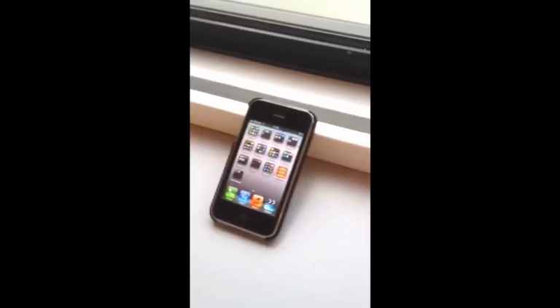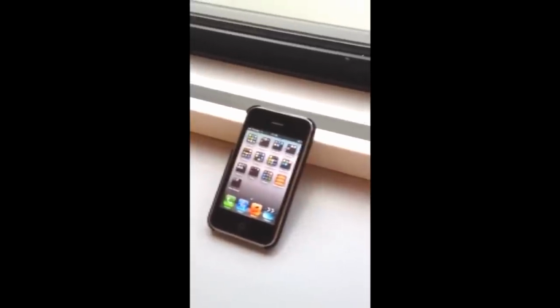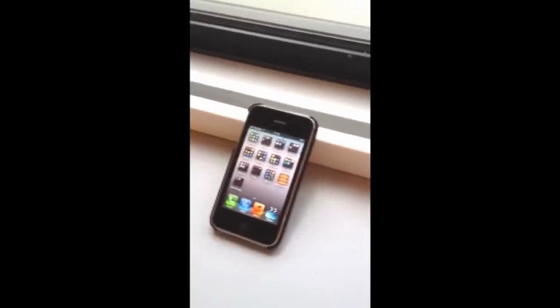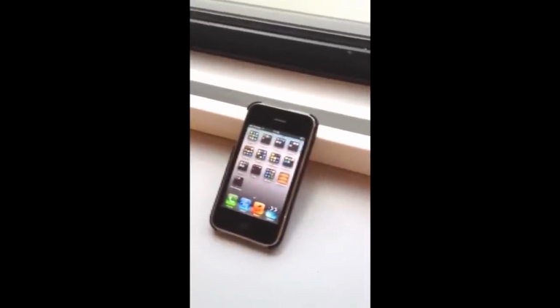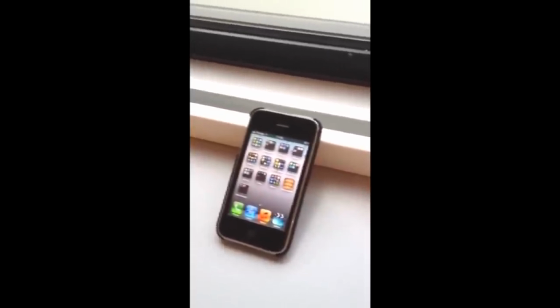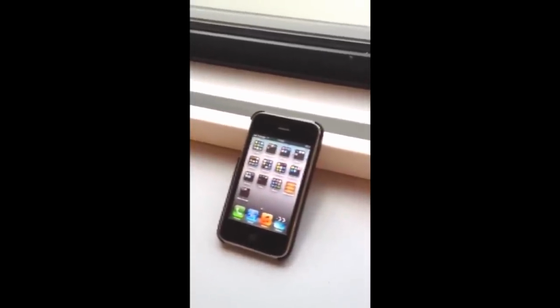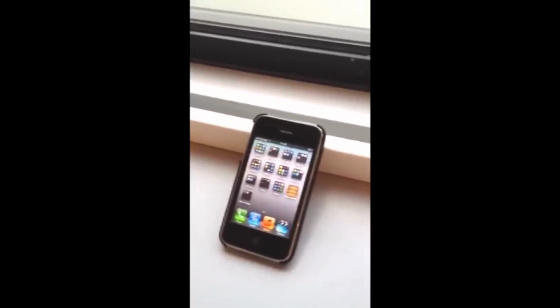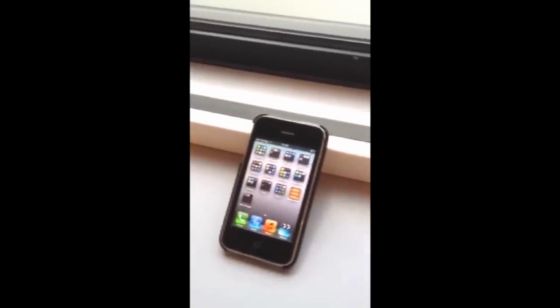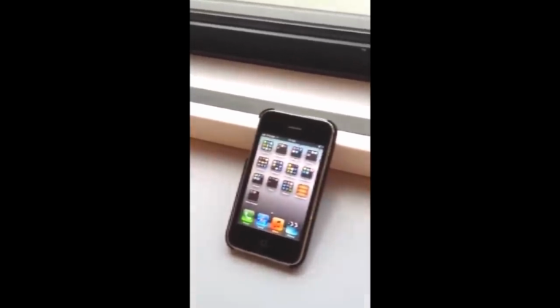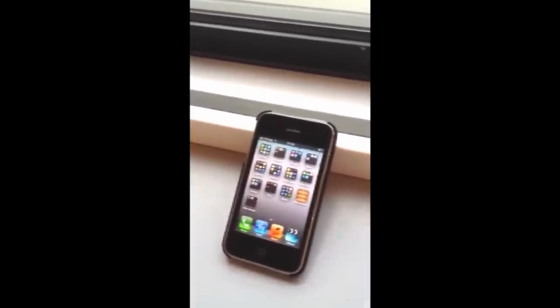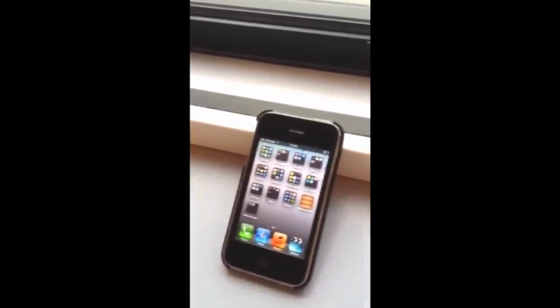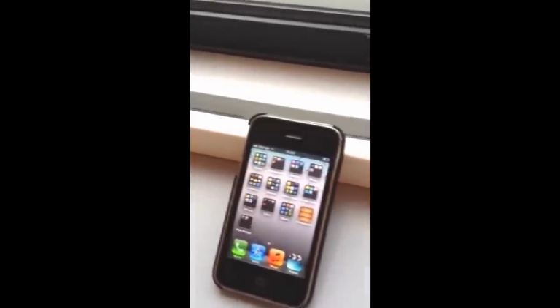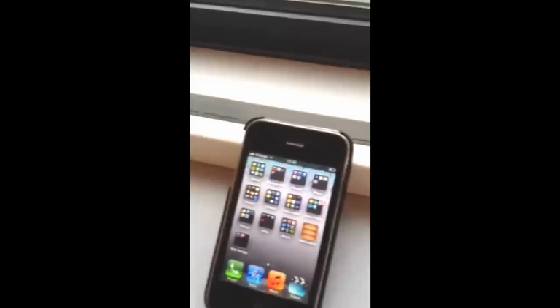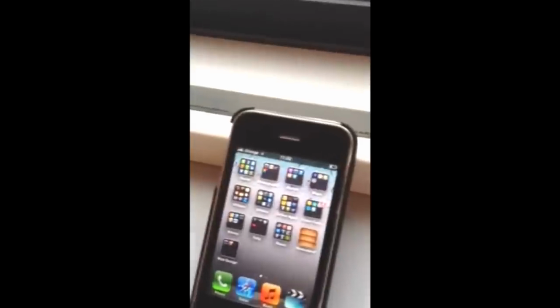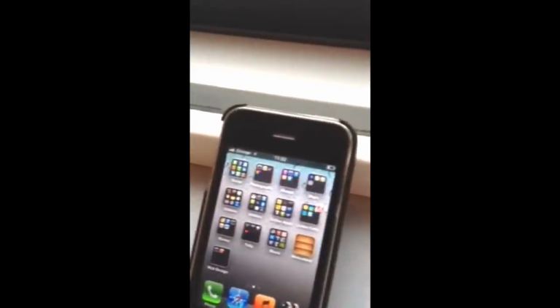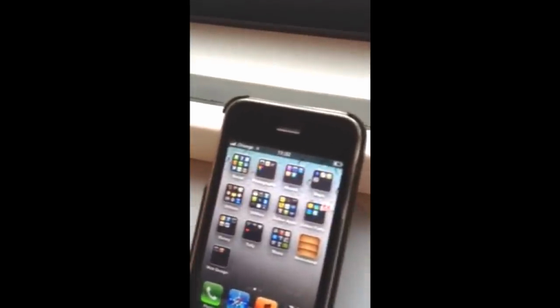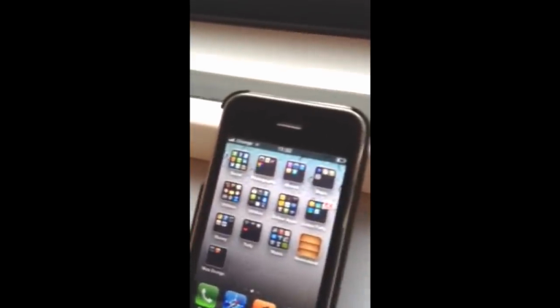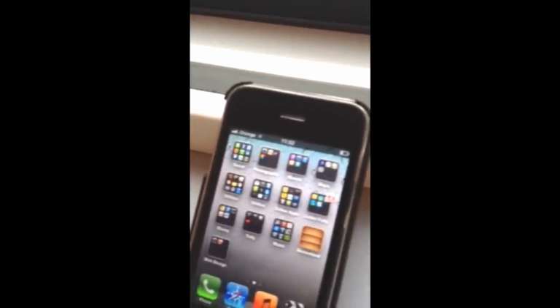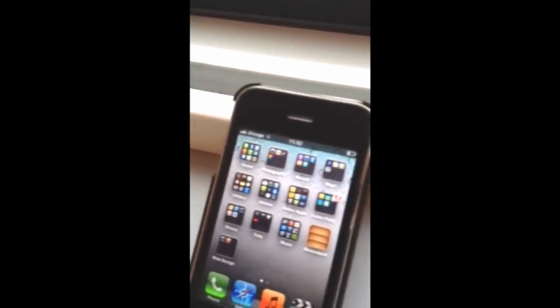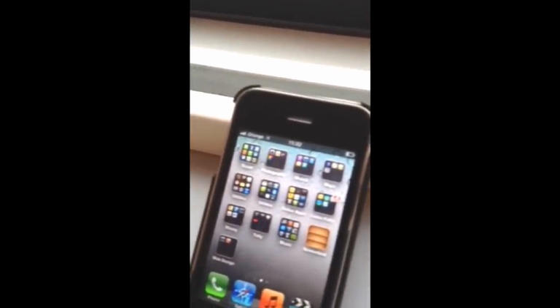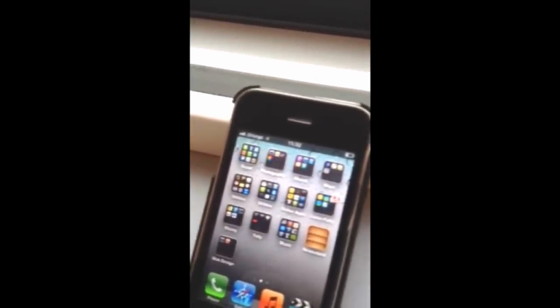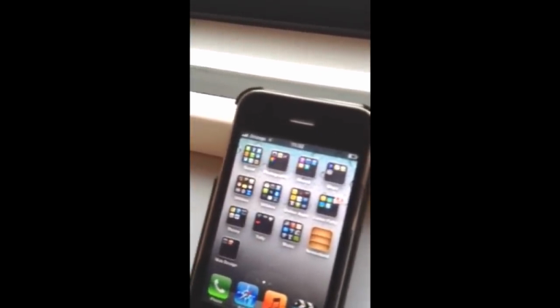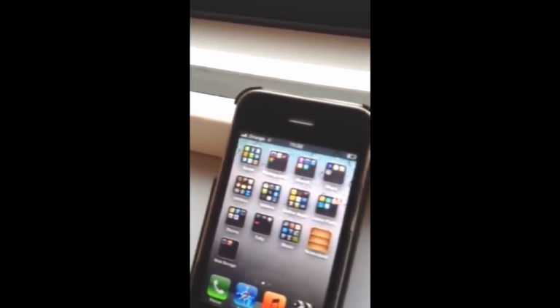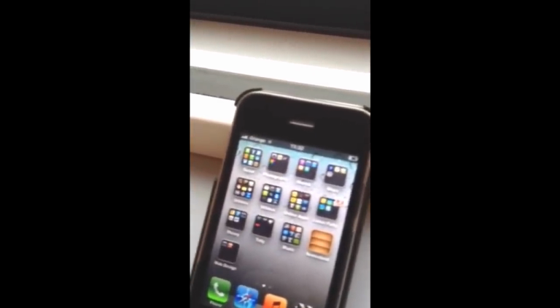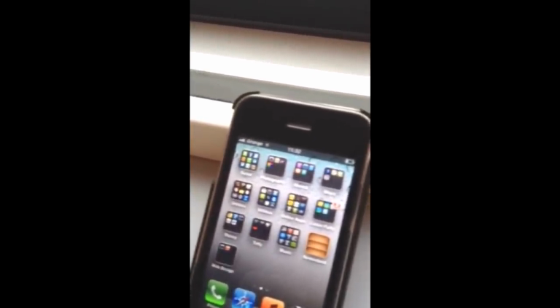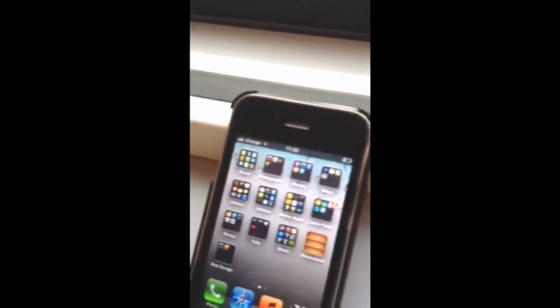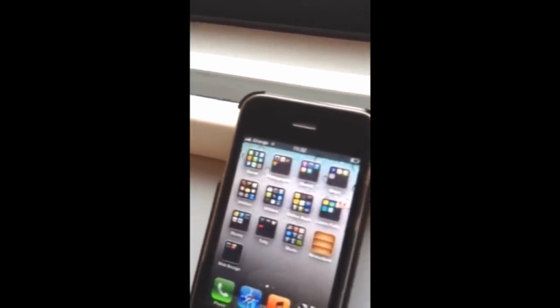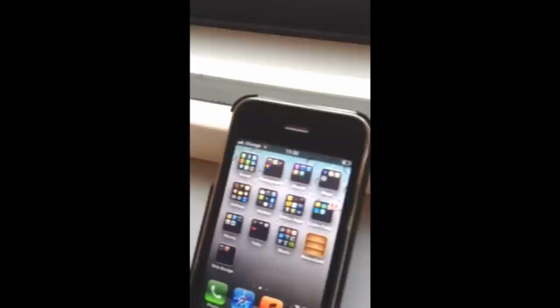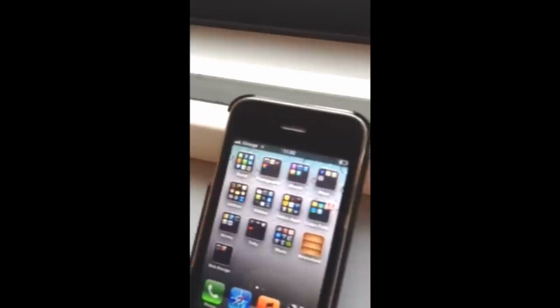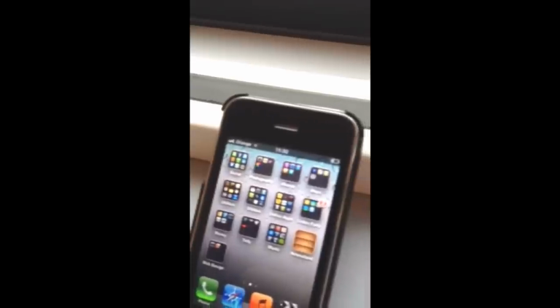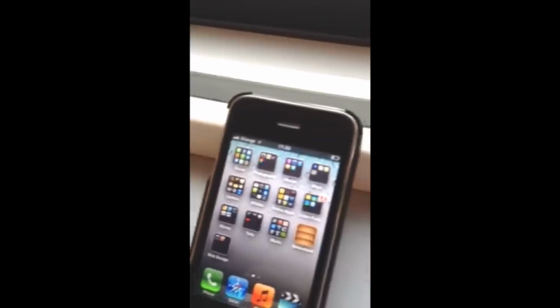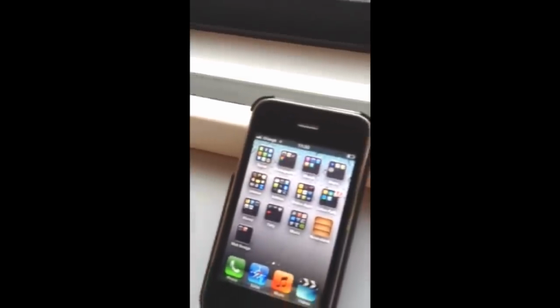We've now come to the boardroom which is at the front of the building and we've panned around the building. This is probably the strongest Orange signal we can get, and you can just see that the signal on the phone is a bit stronger than it was when we were in the main part of the office.